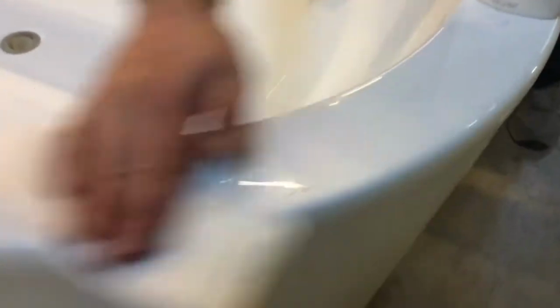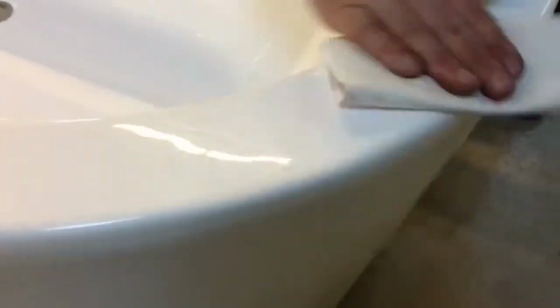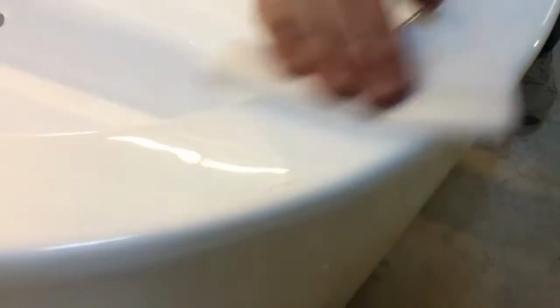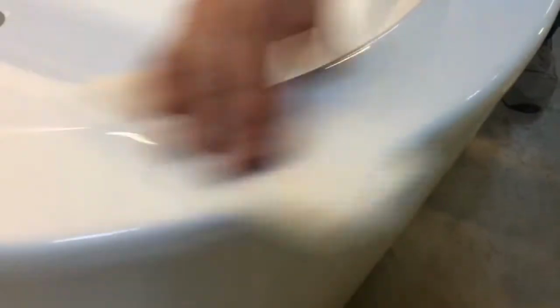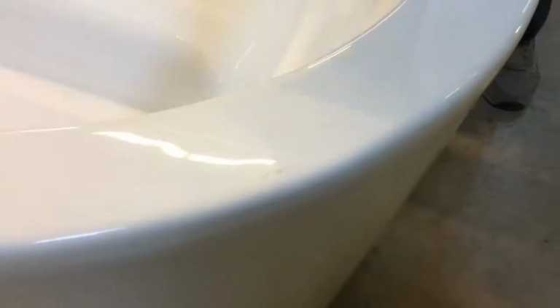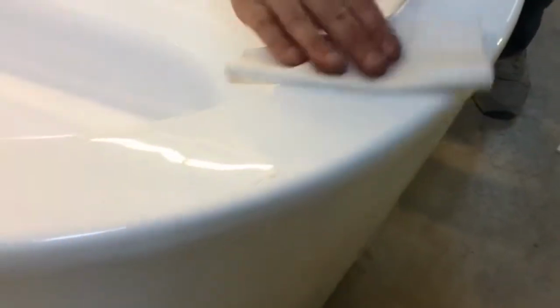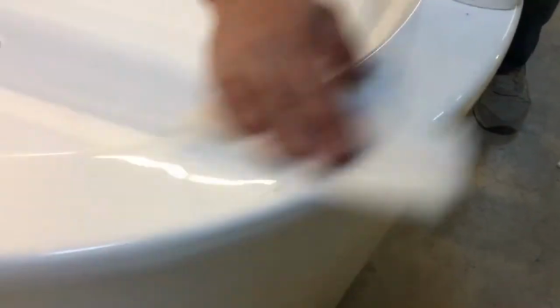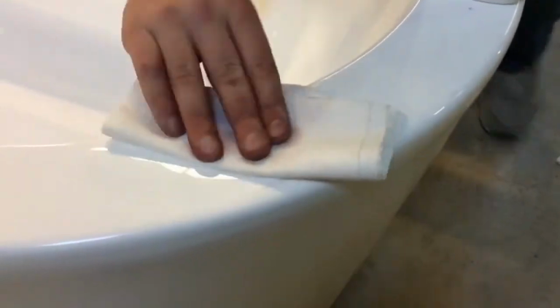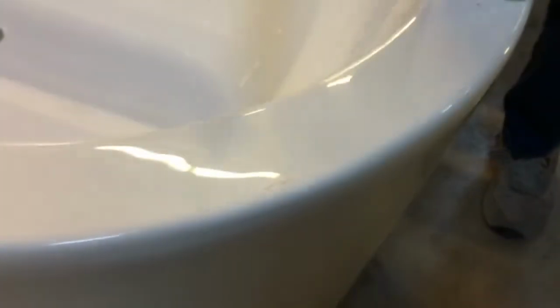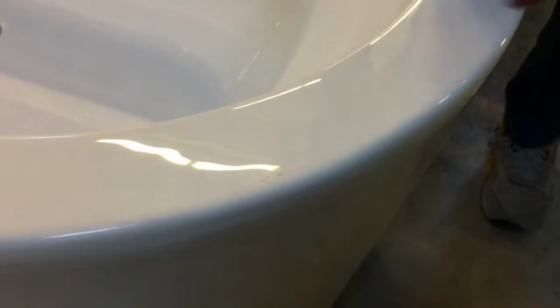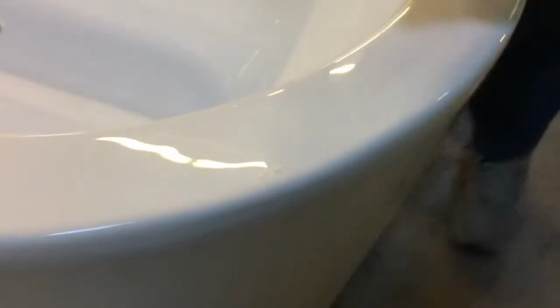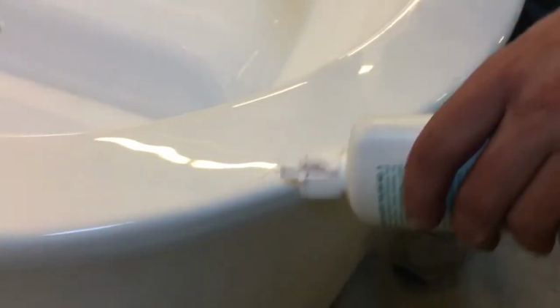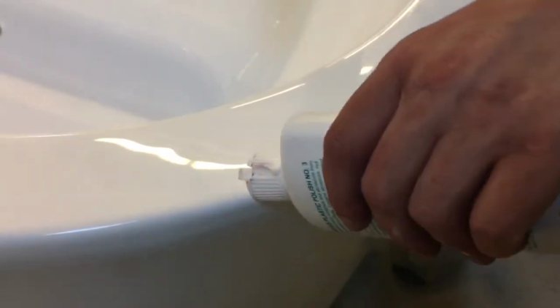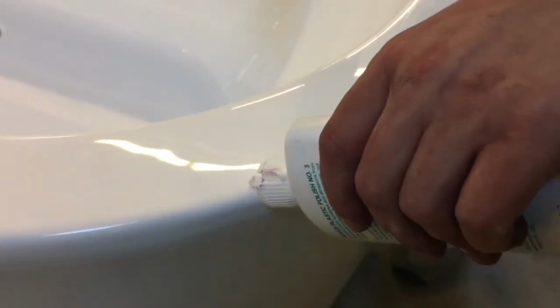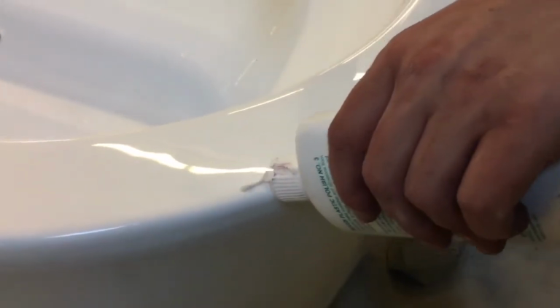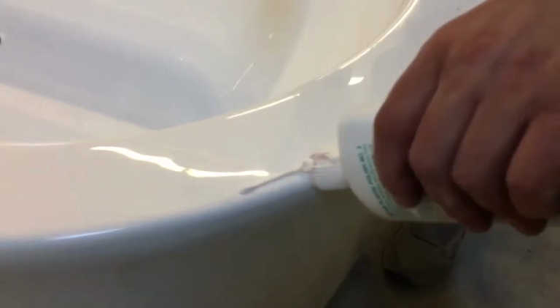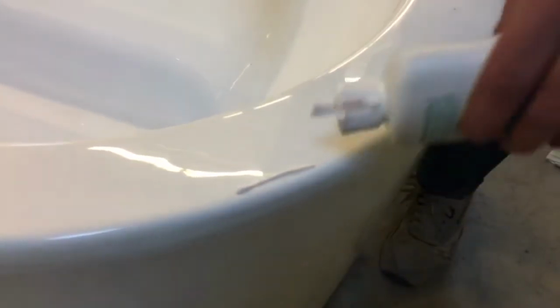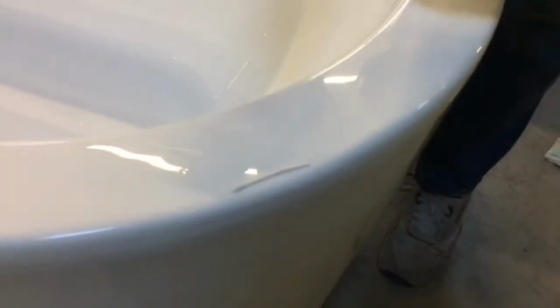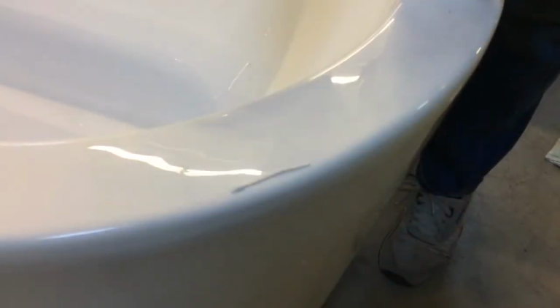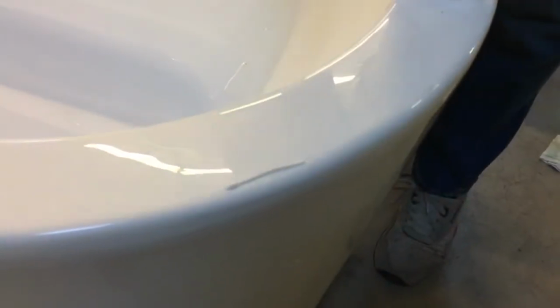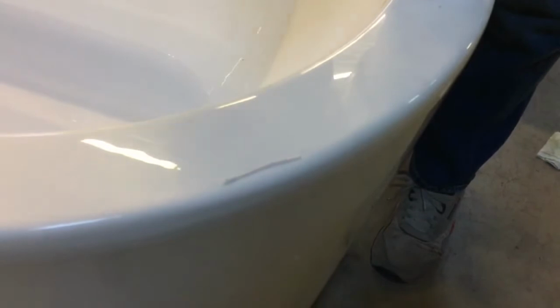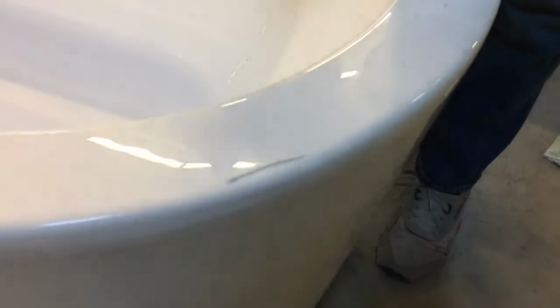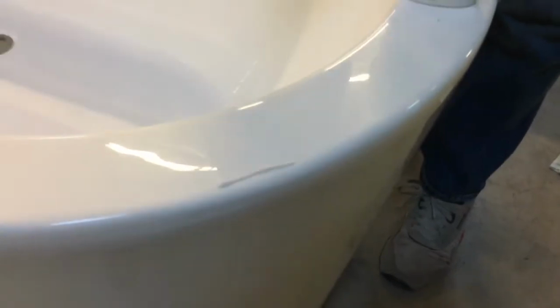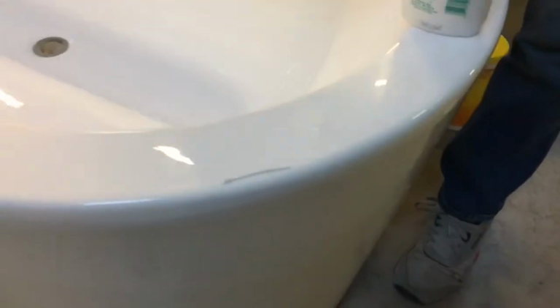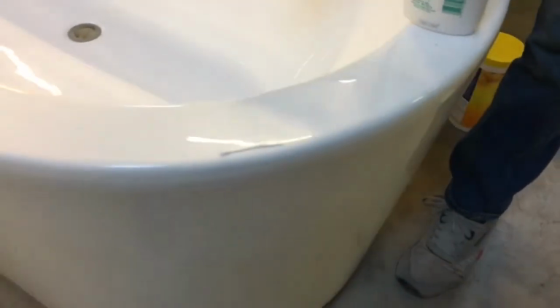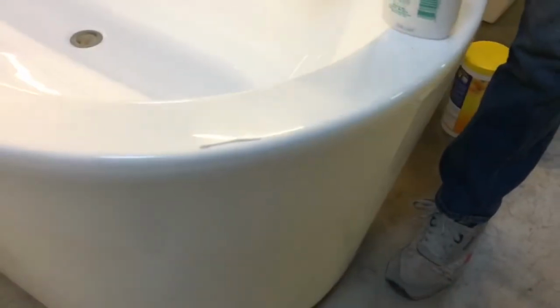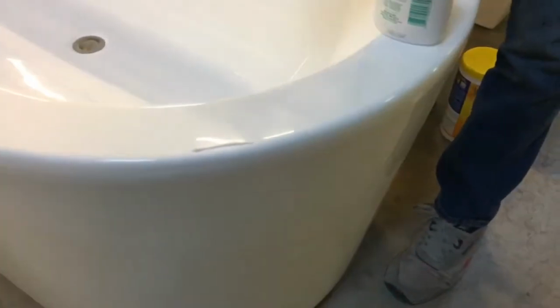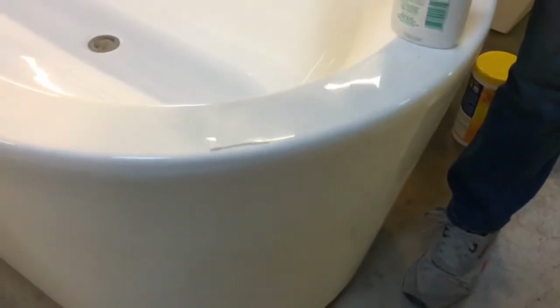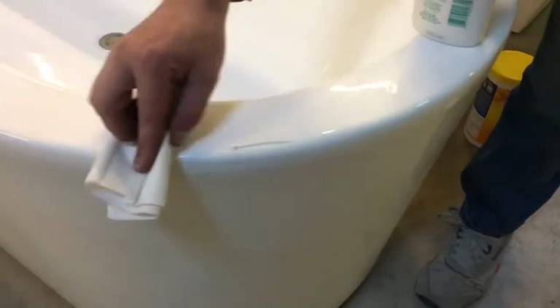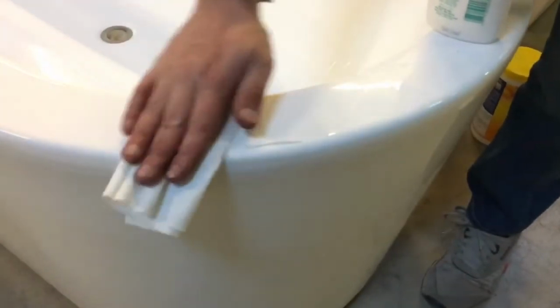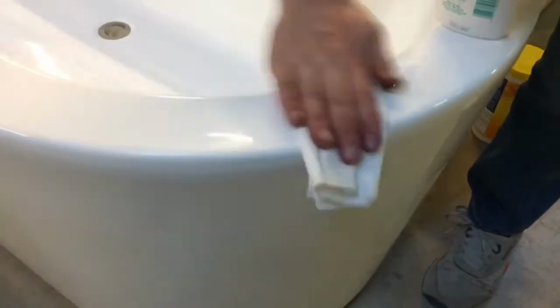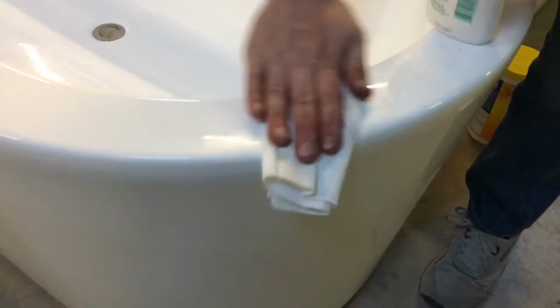We've got a microfiber cloth, and I'm going to see if this microfiber cloth with a scratch removing solution will clear it up. I'm going to find a clean area on the cloth and give it some elbow grease.